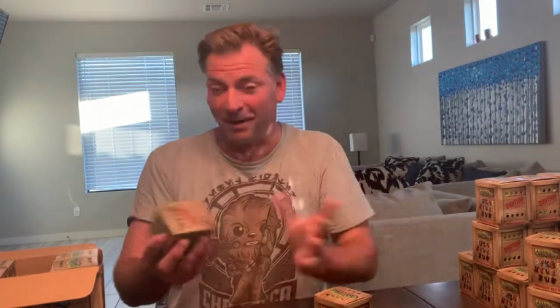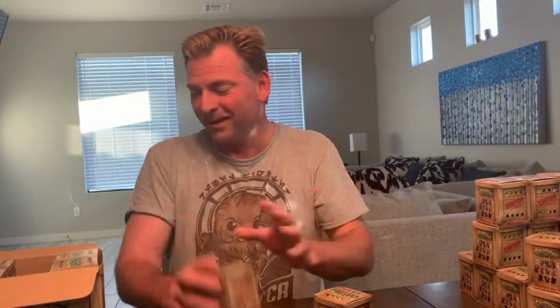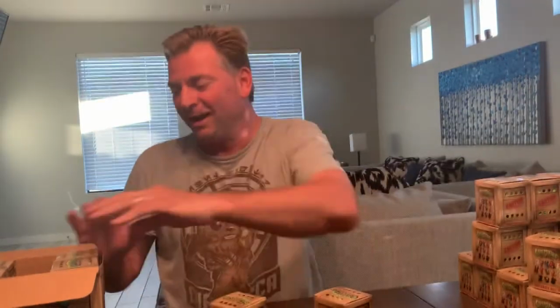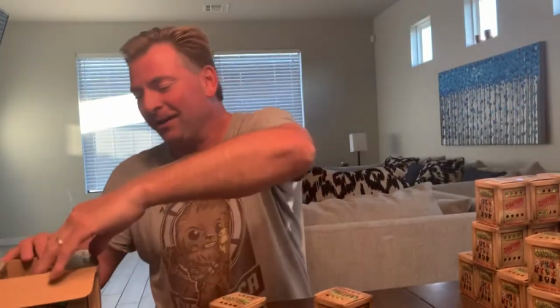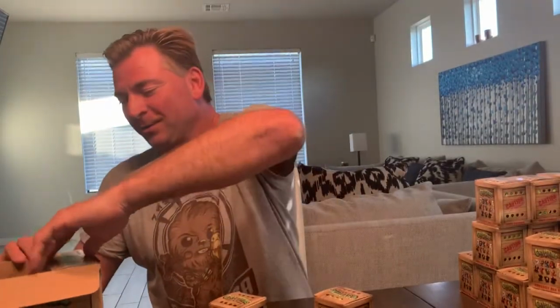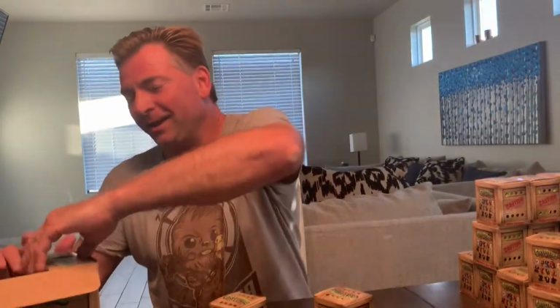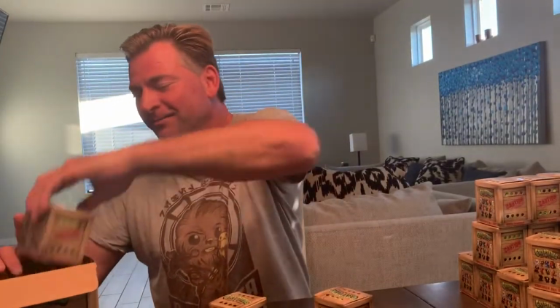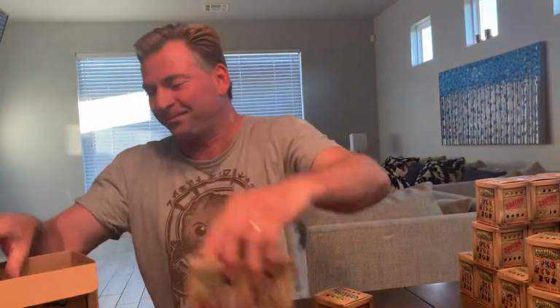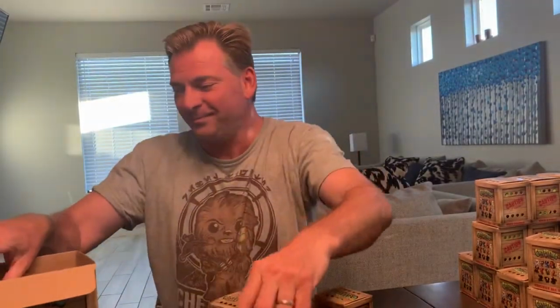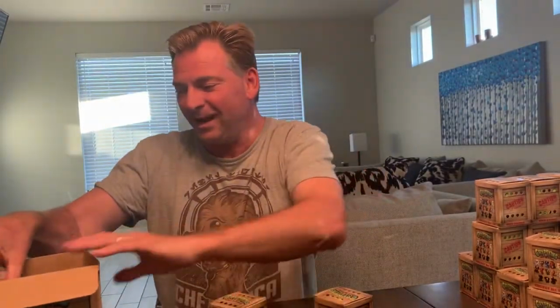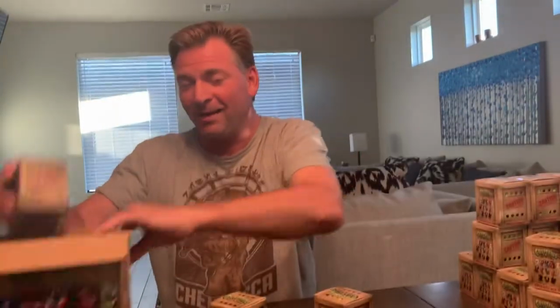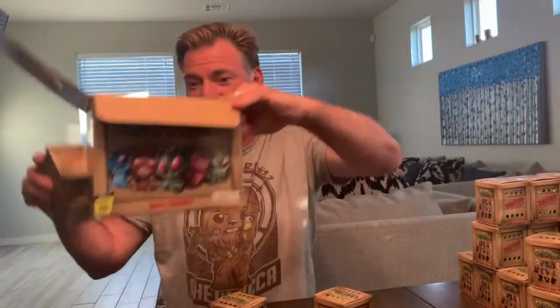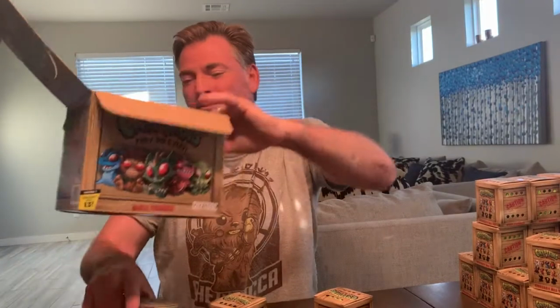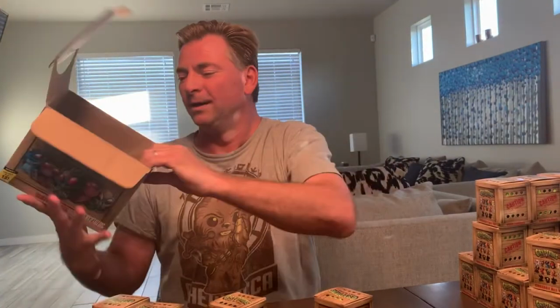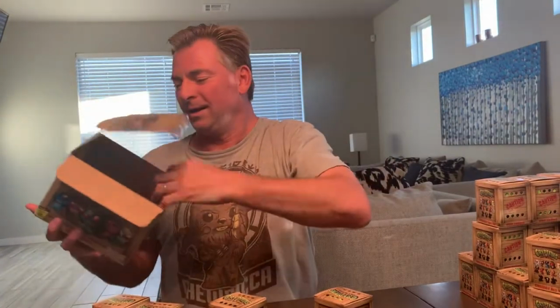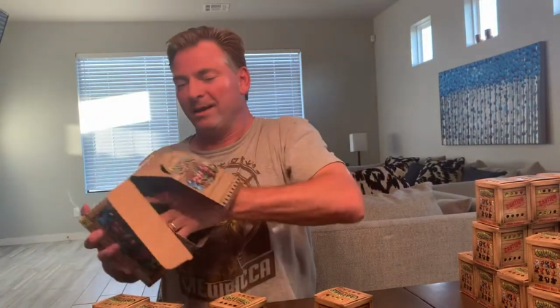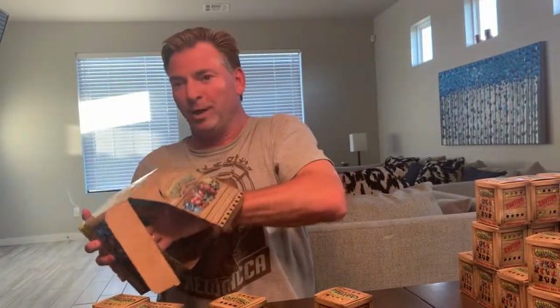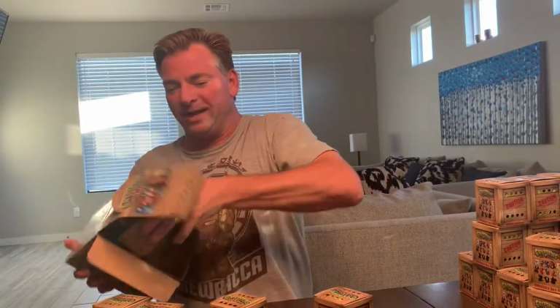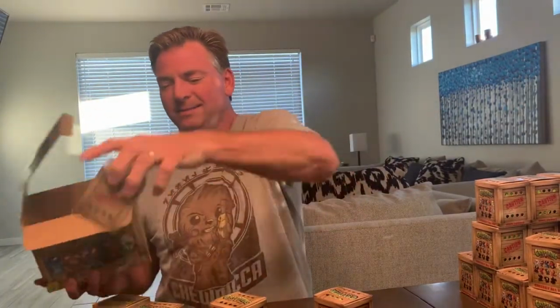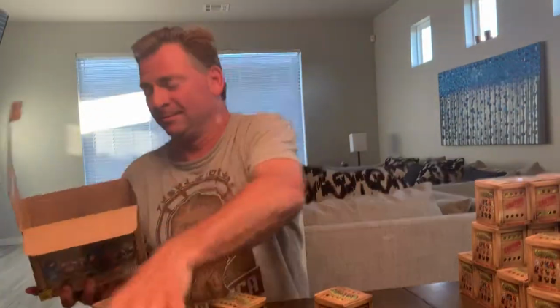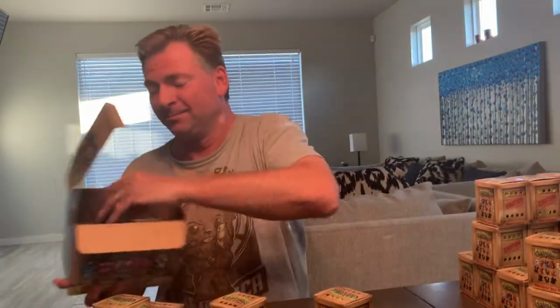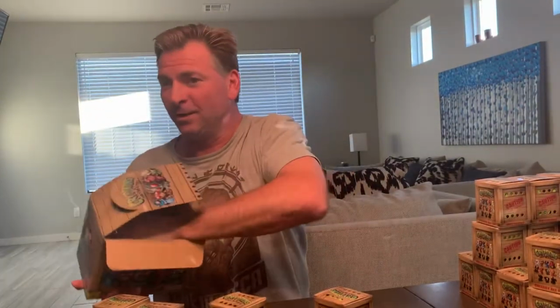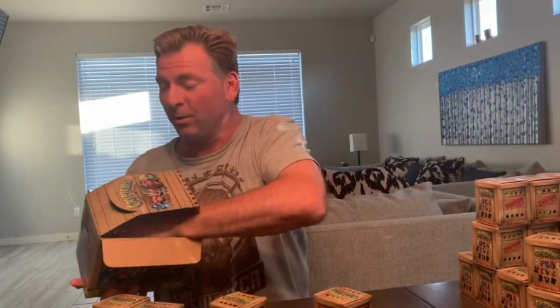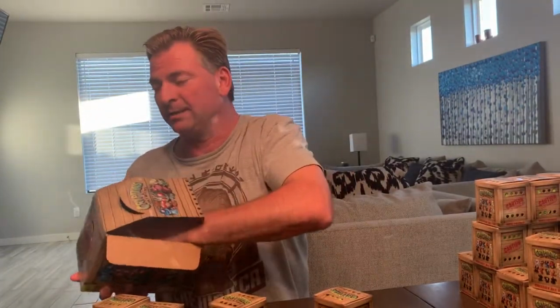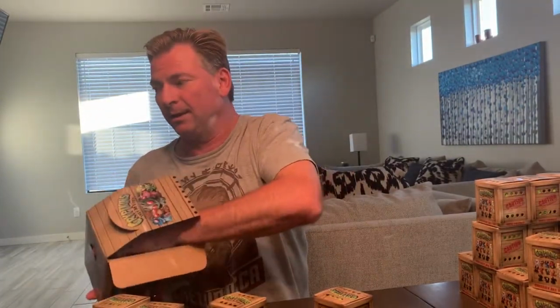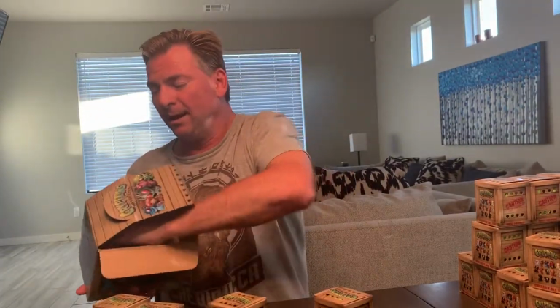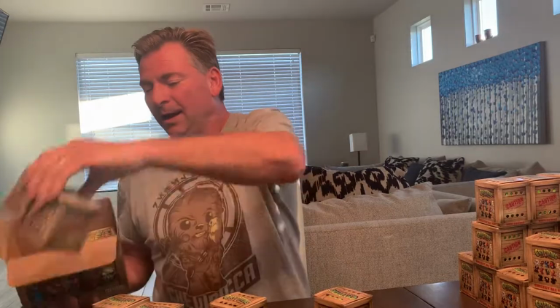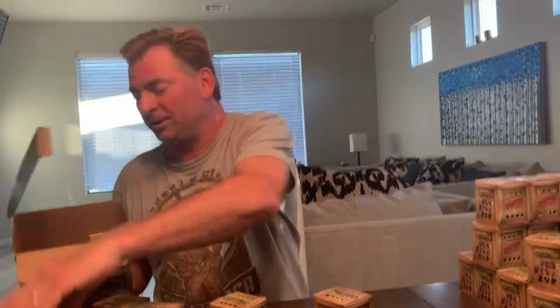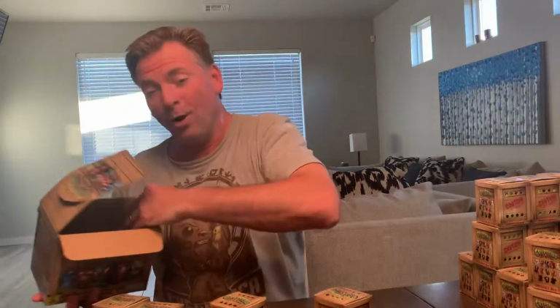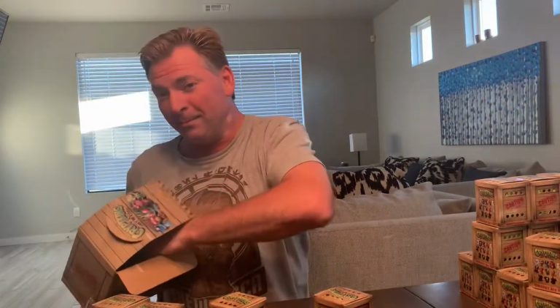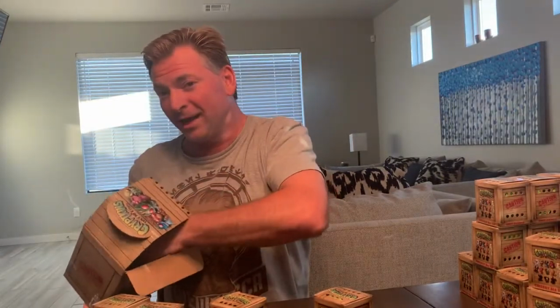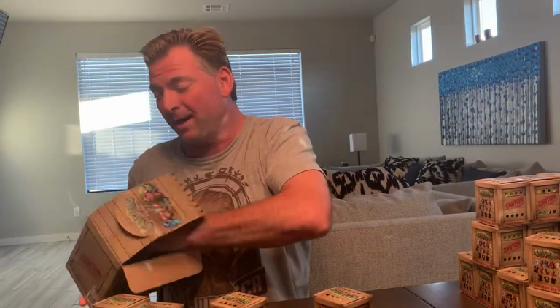So anyway, we'll see what we got here. I have a whole case of them — they come 12 in a case. You don't have to buy a whole case. I'm going to open them and check them out.